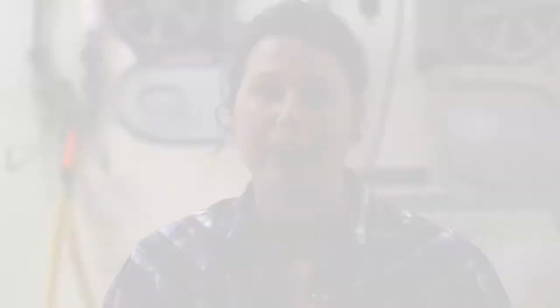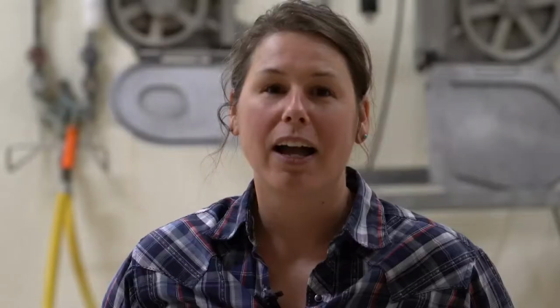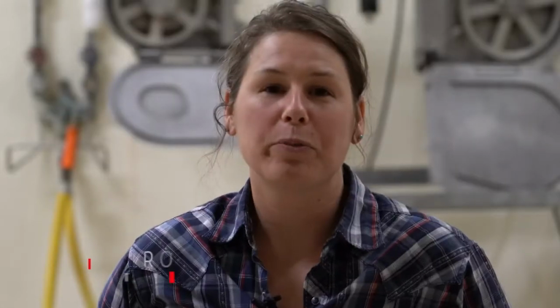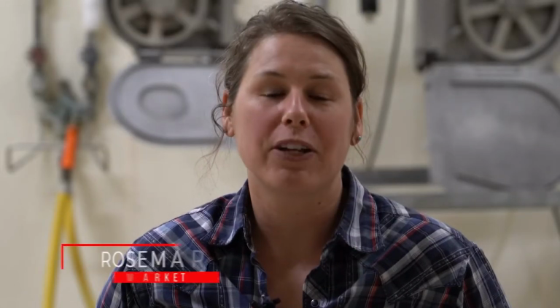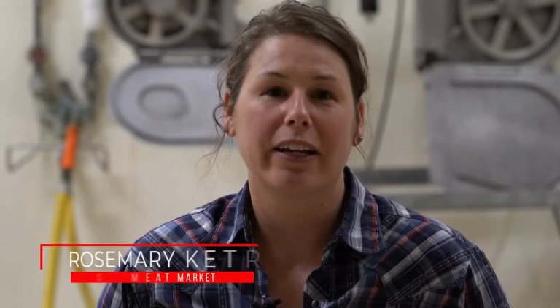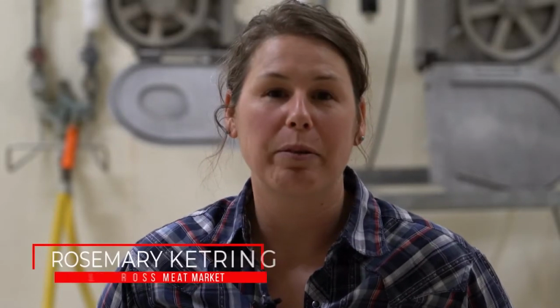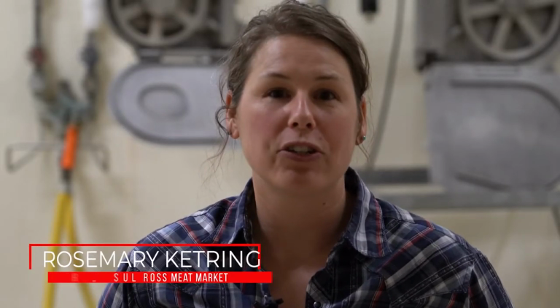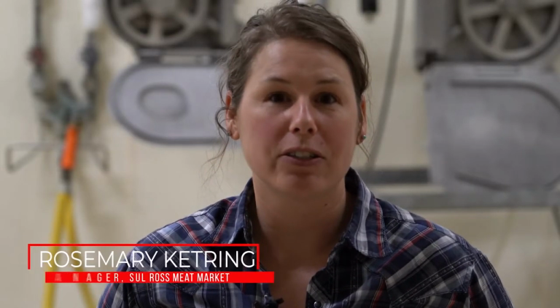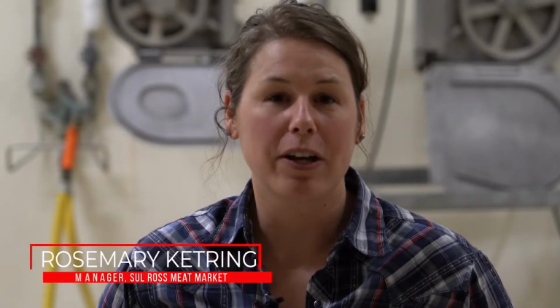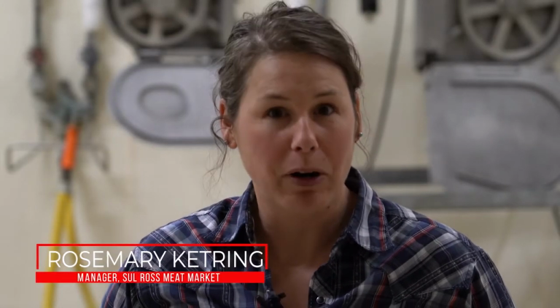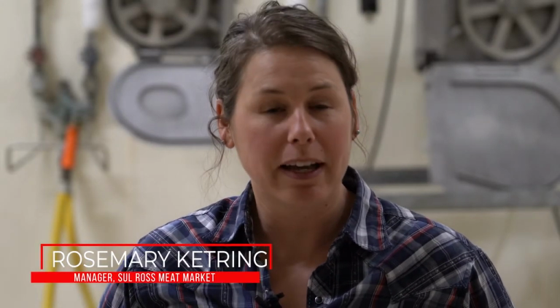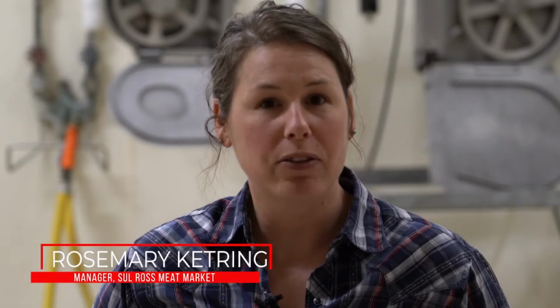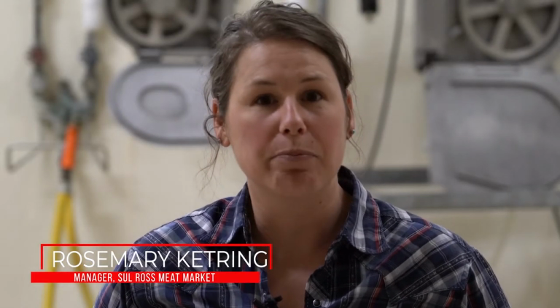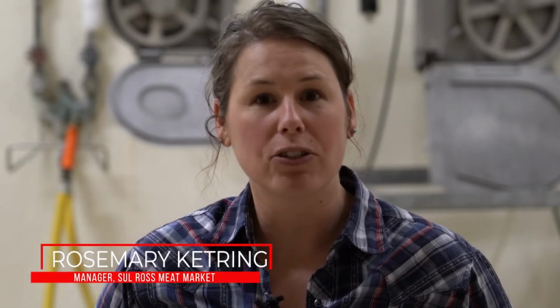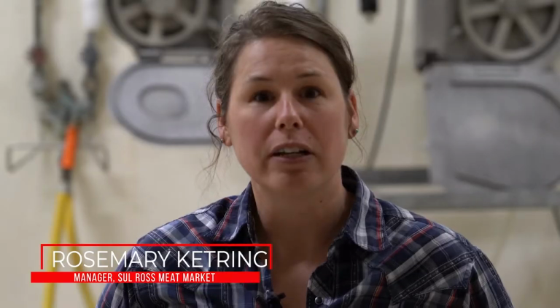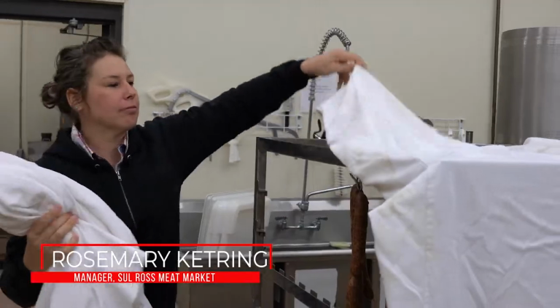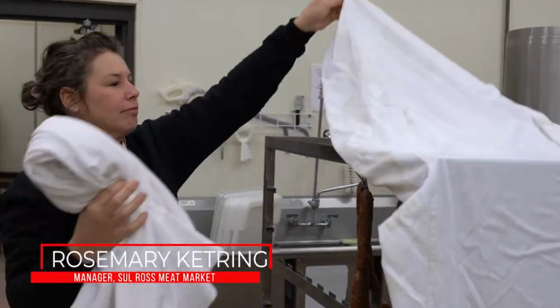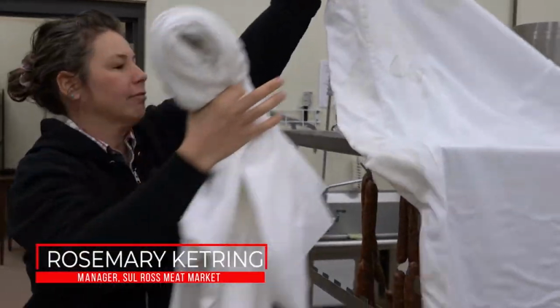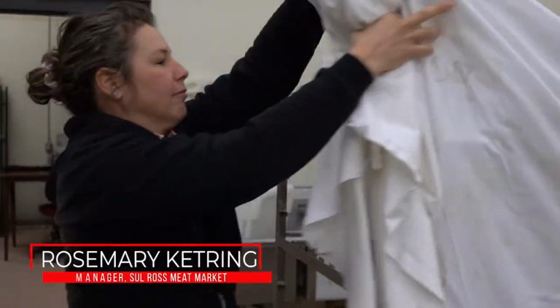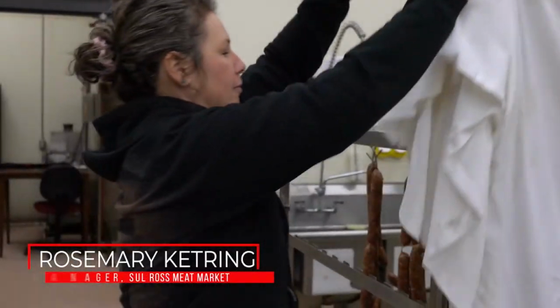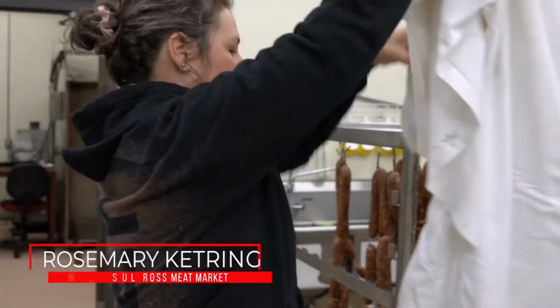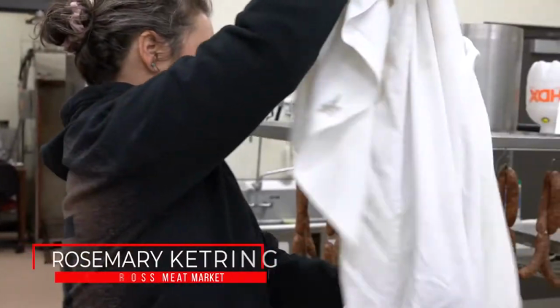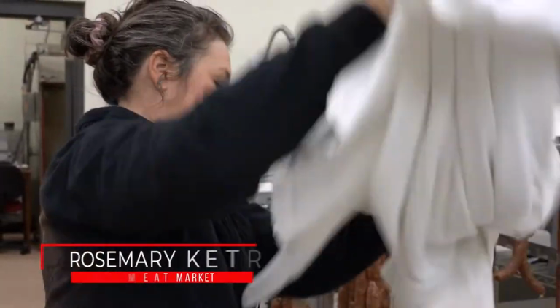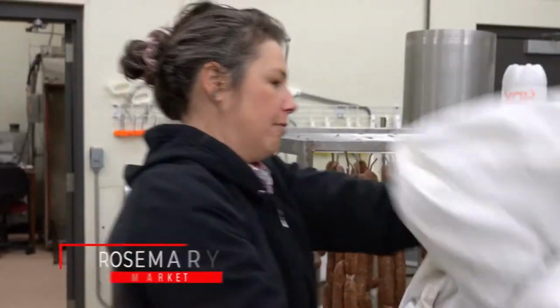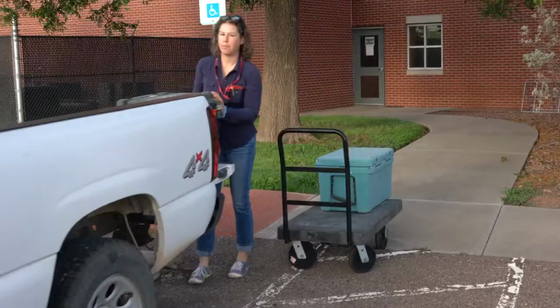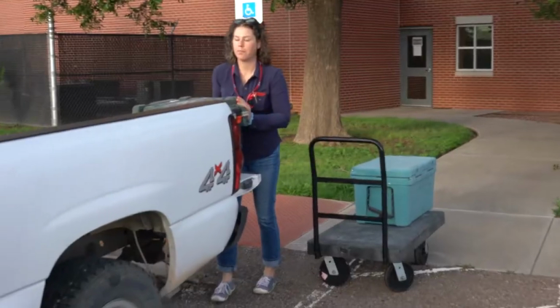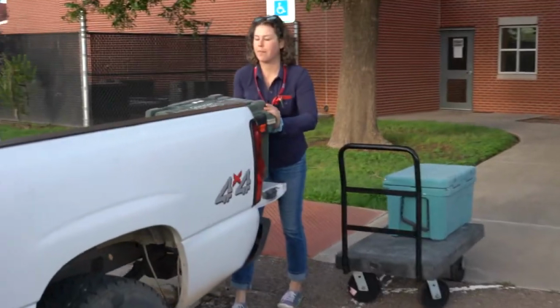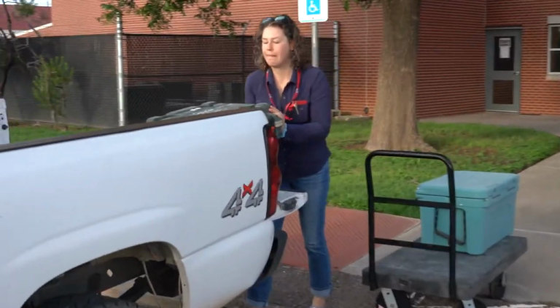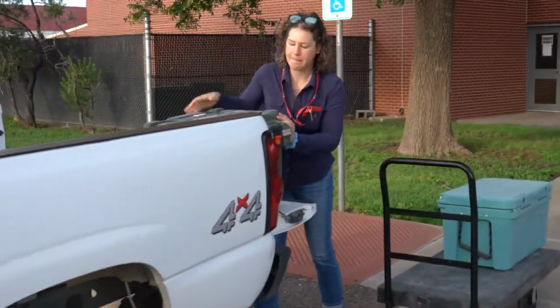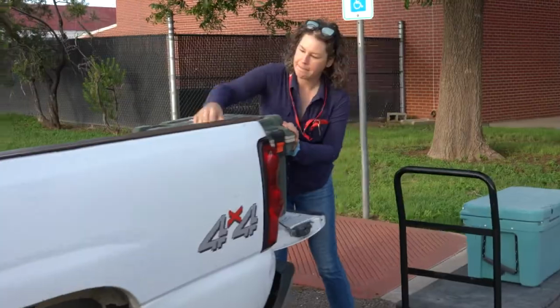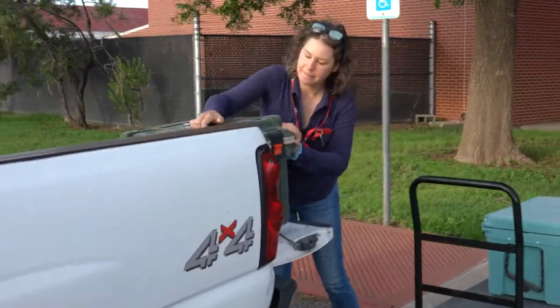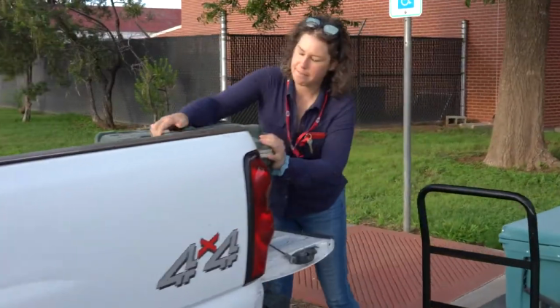Hi, I'm Rosemary Kettering. I'm the manager at the Sul Ross Meat Market. I've been here since March. I came here from South Dakota — I'm originally from Minnesota, Wisconsin area — and I'm happy to be in West Texas.